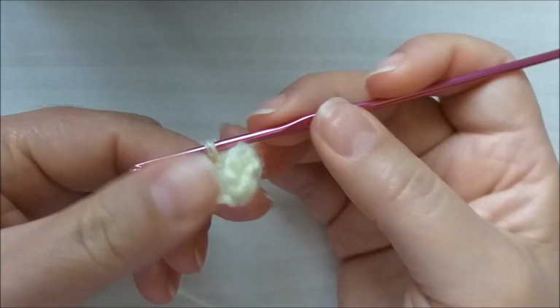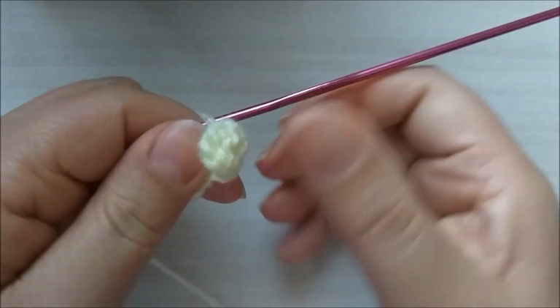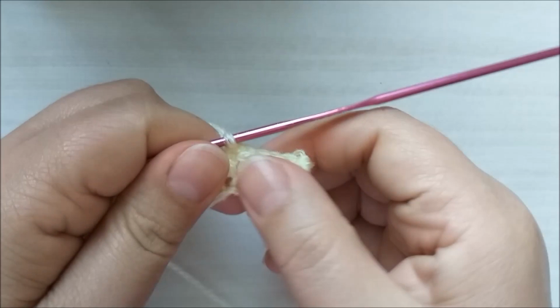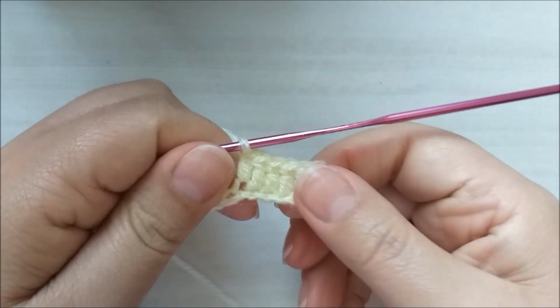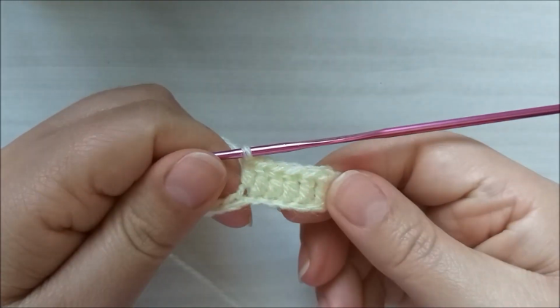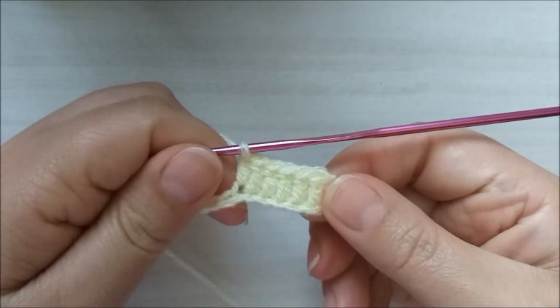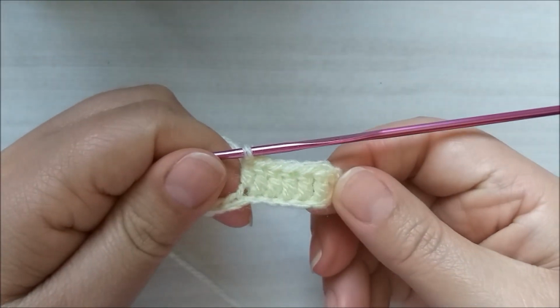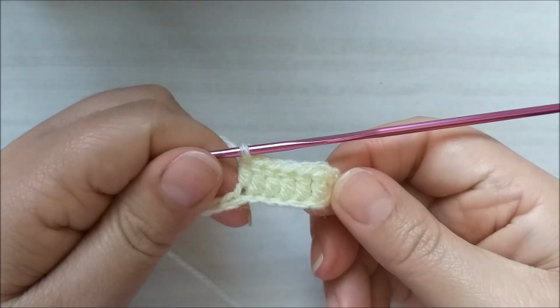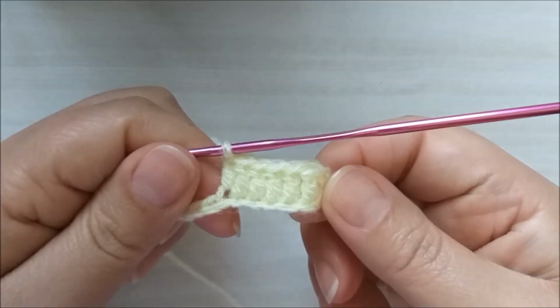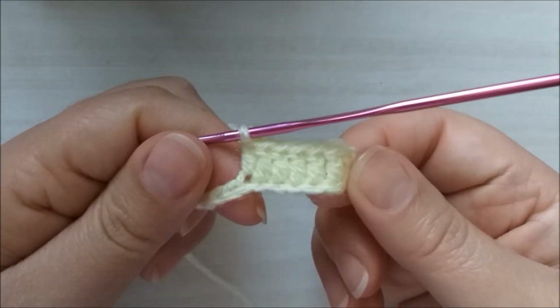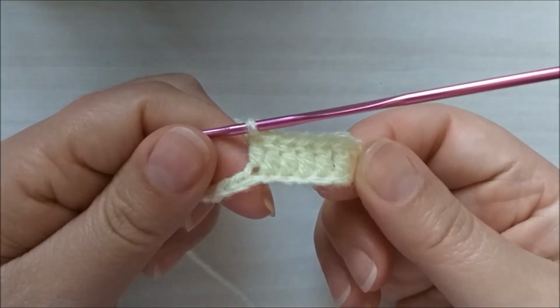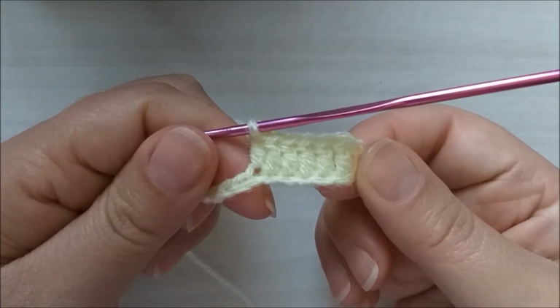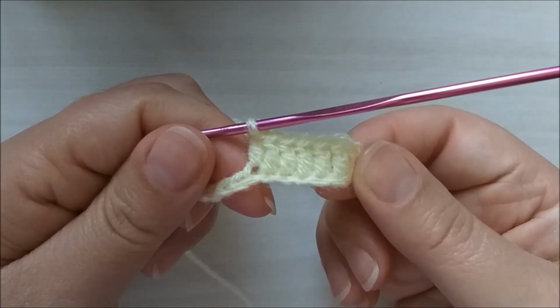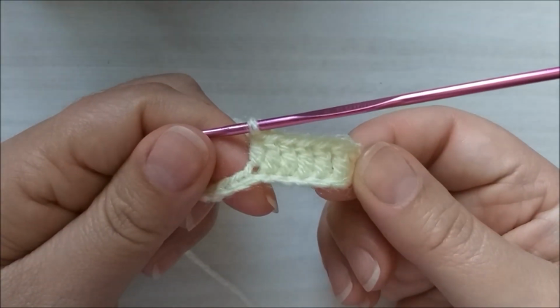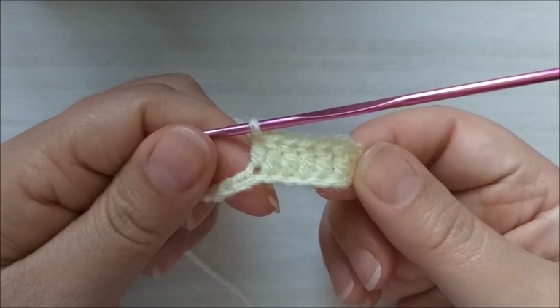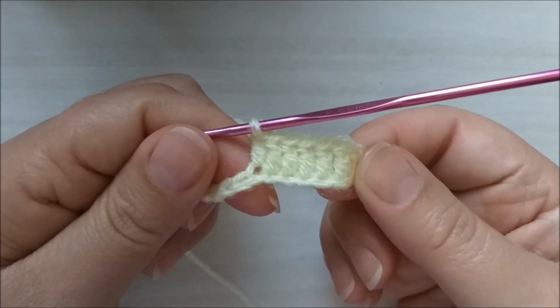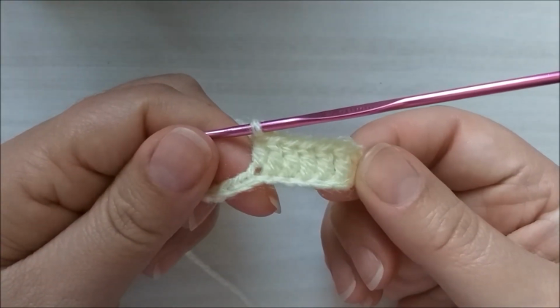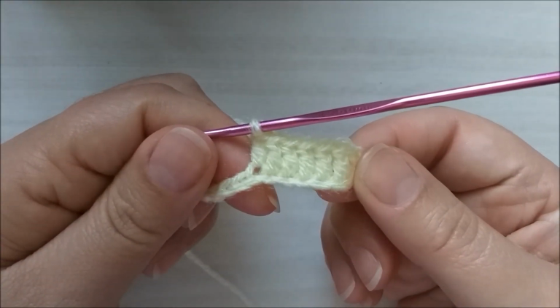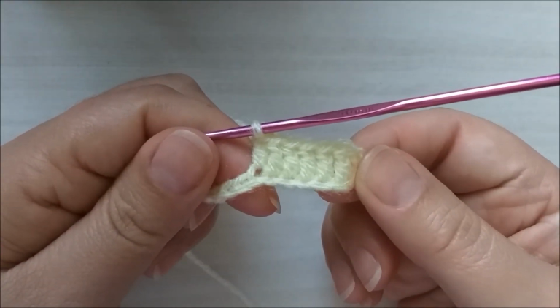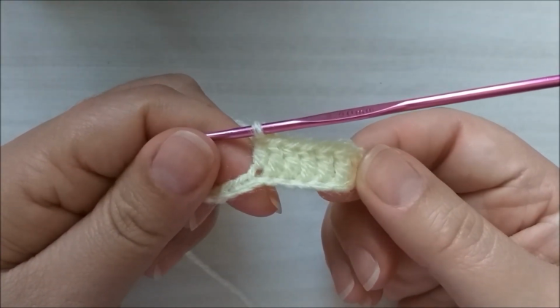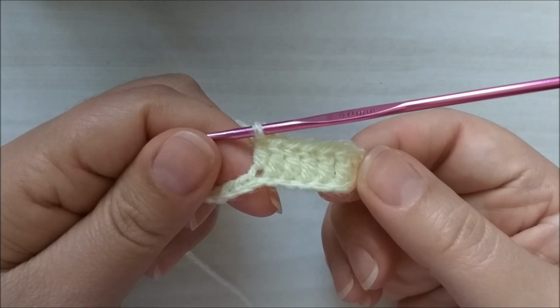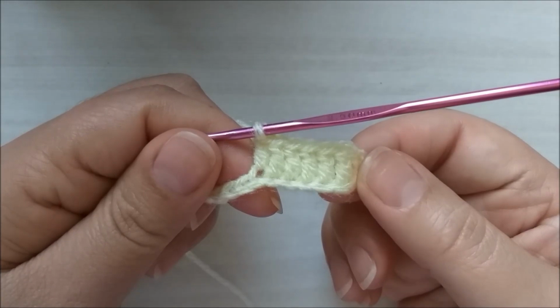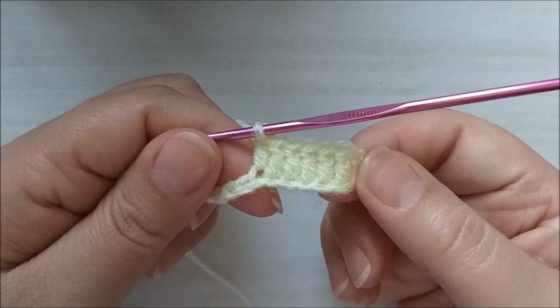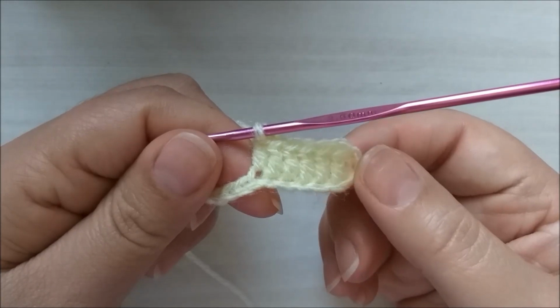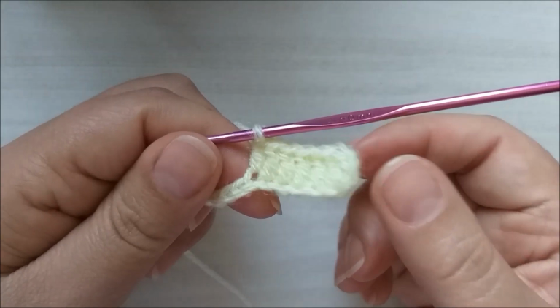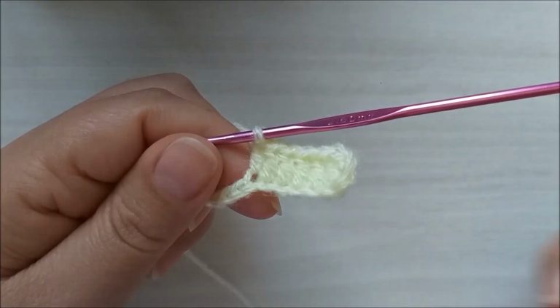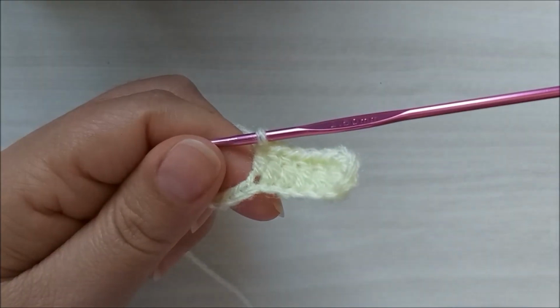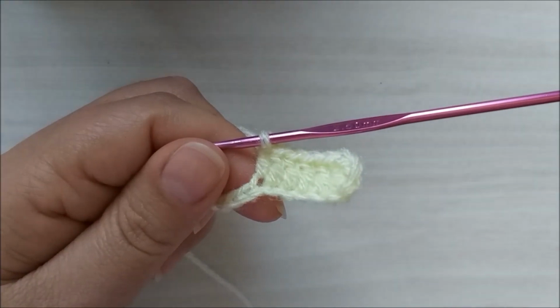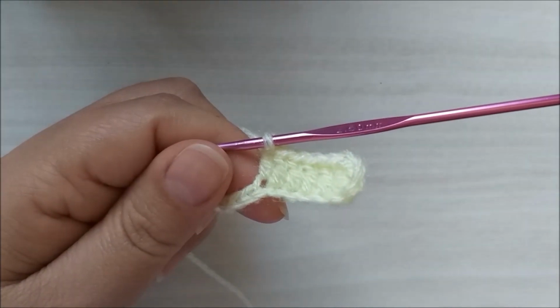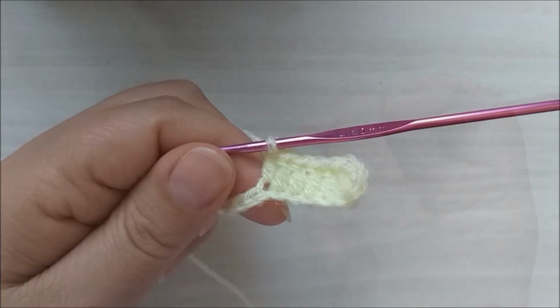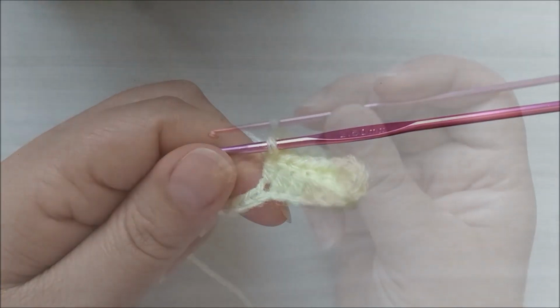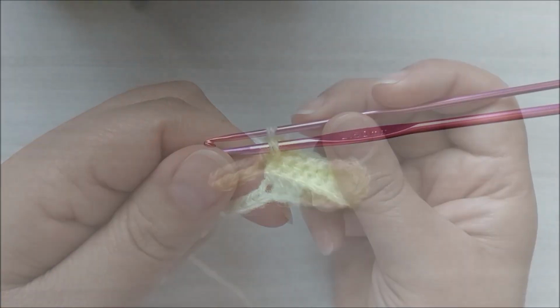Desta forma aqui tá ficando o trabalho. Um ponto alto para cada ponto de base. Chegando ali no final, eu retorno com vocês.